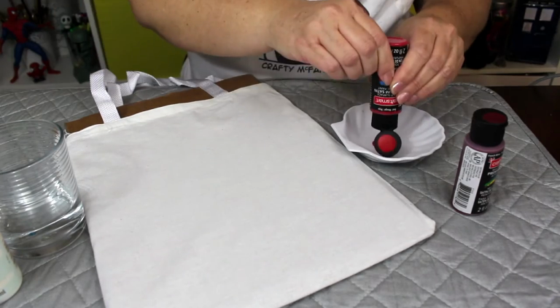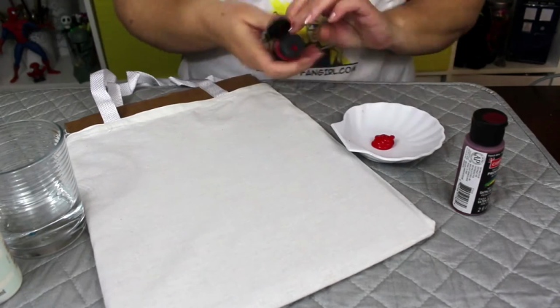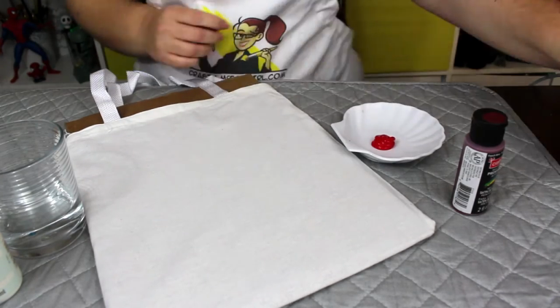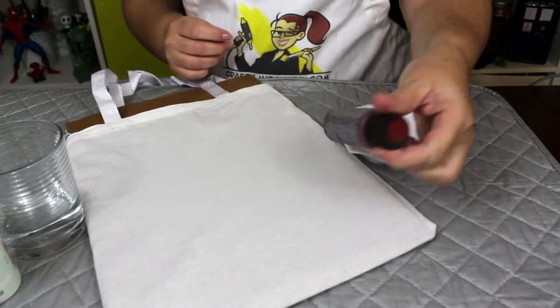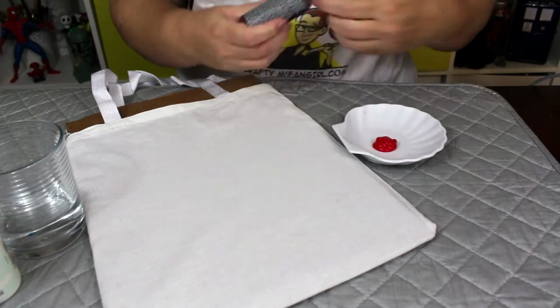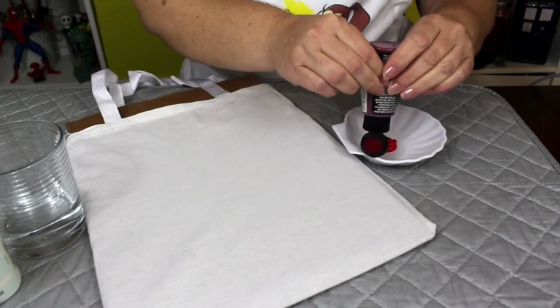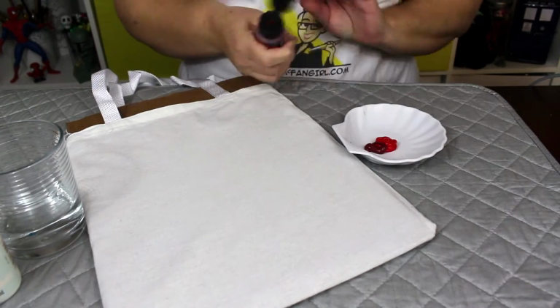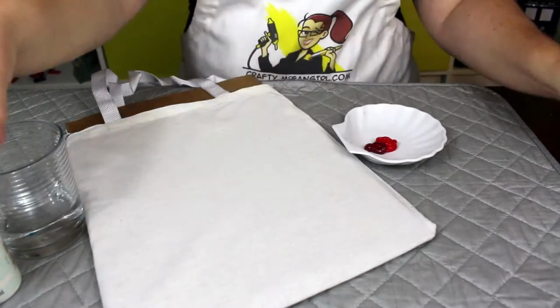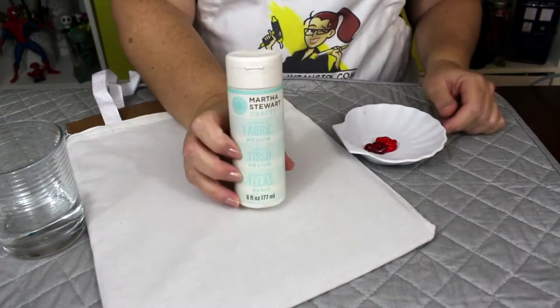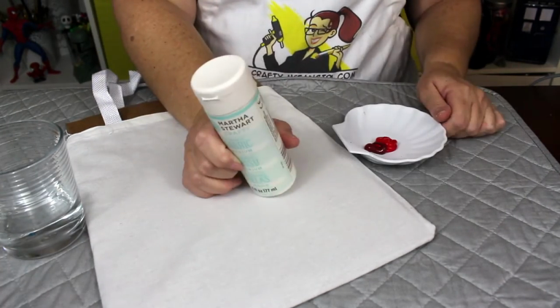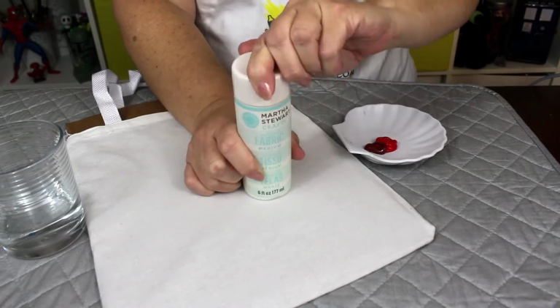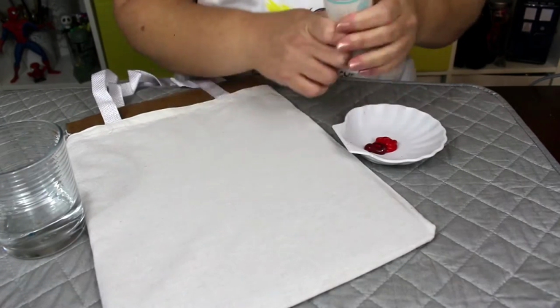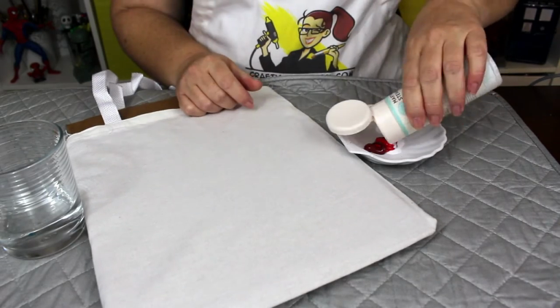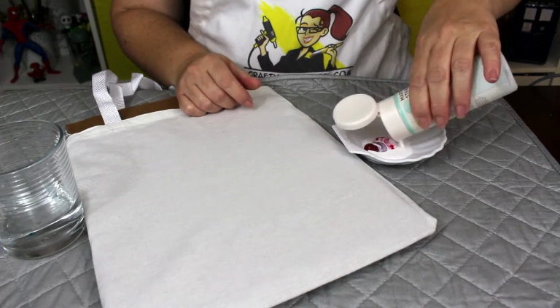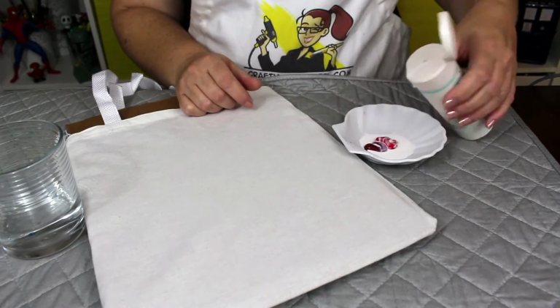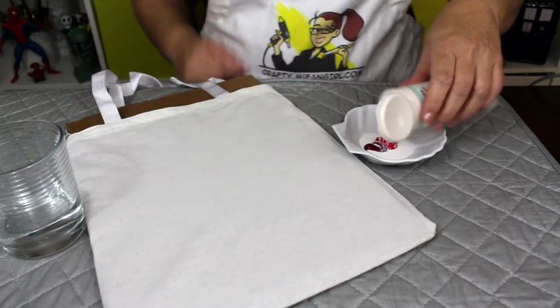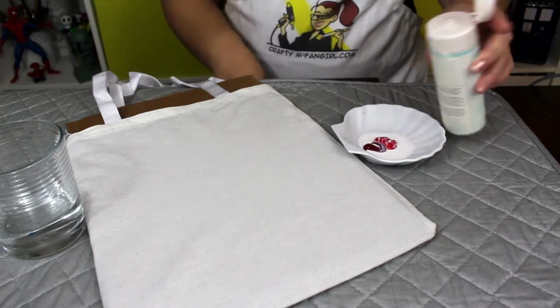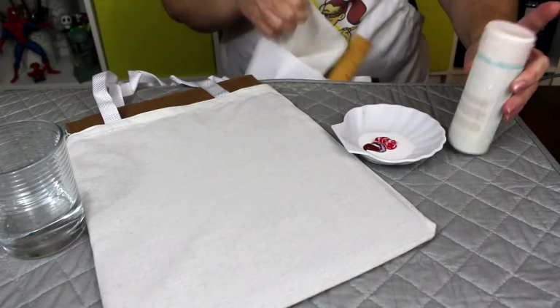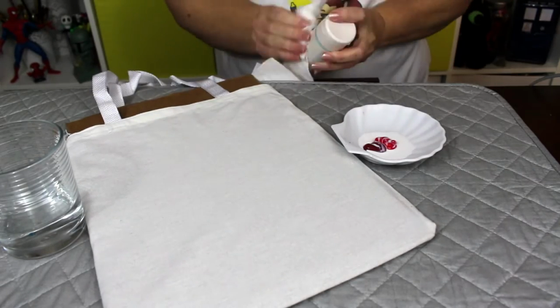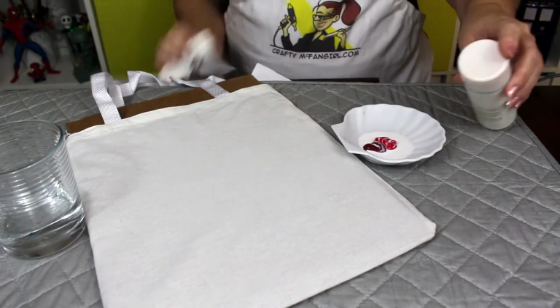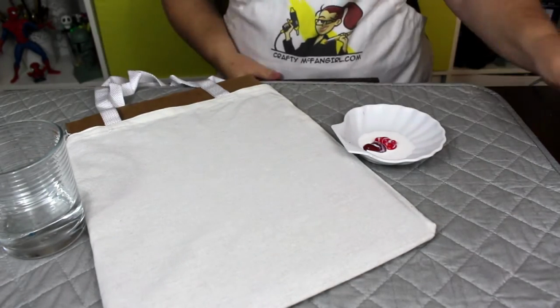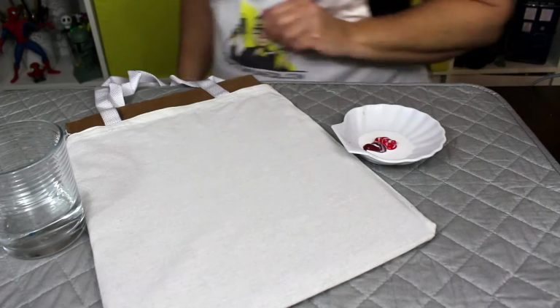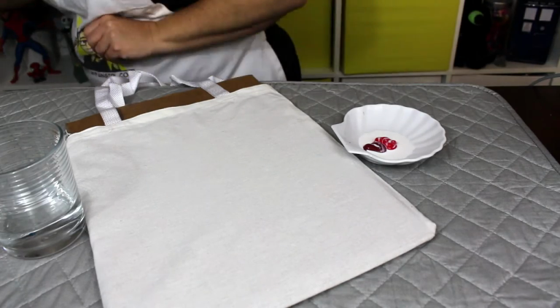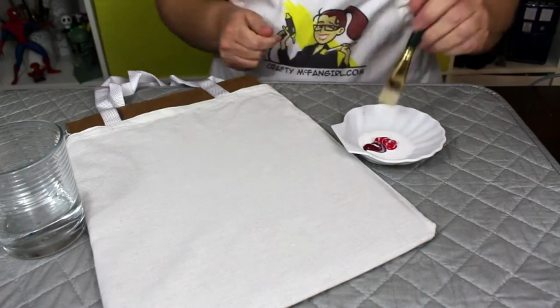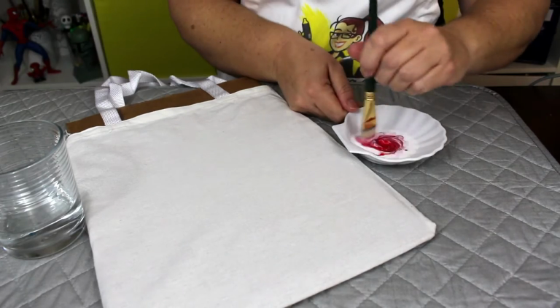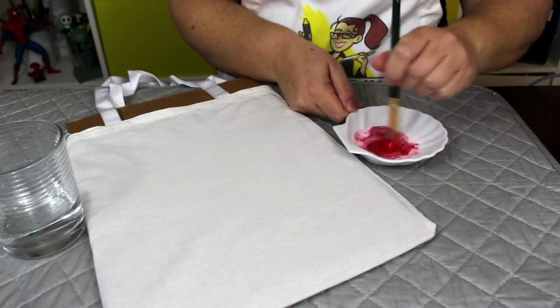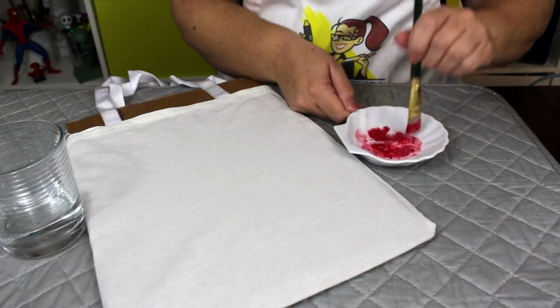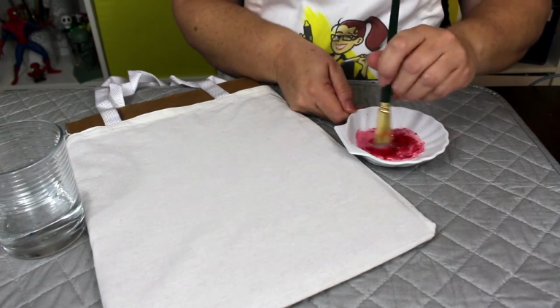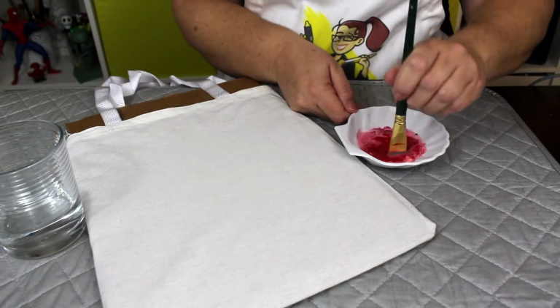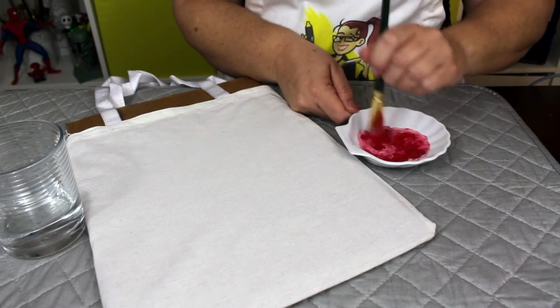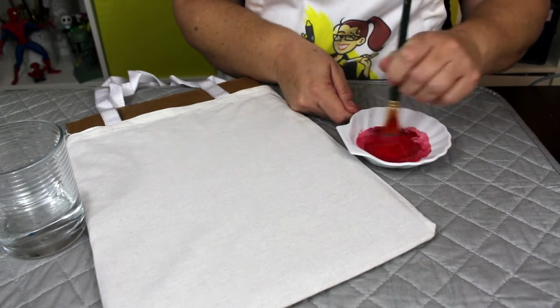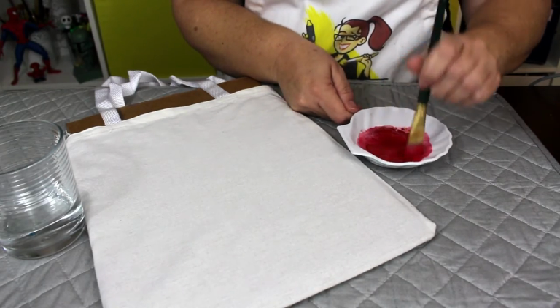Now you're ready to start working with your red paint. I mixed a bright red with a darker red to get a deep blood color. Add fabric medium and mix well. This will turn your acrylic paint into fabric paint. It also makes the acrylic paint a little thinner and easier to spatter.